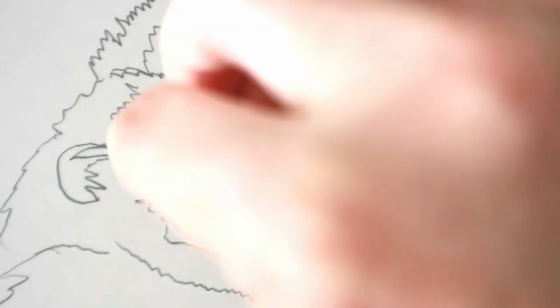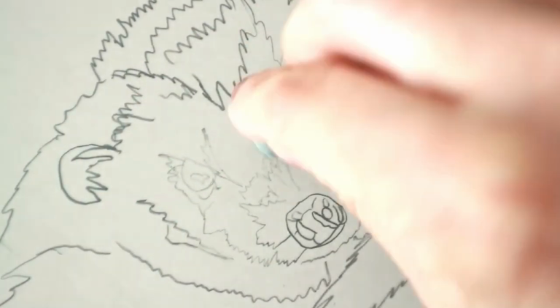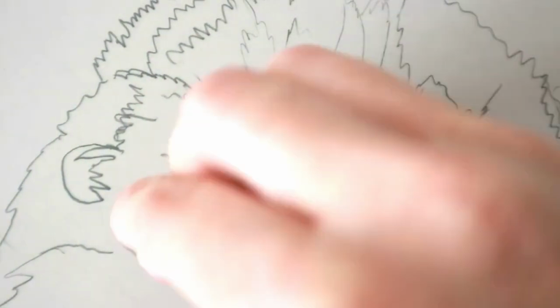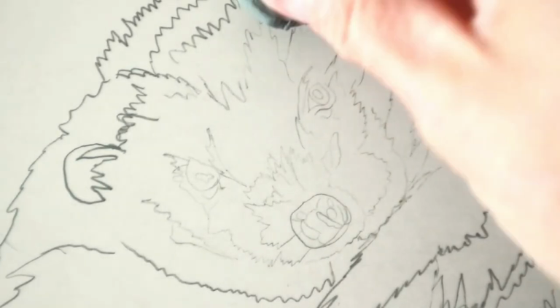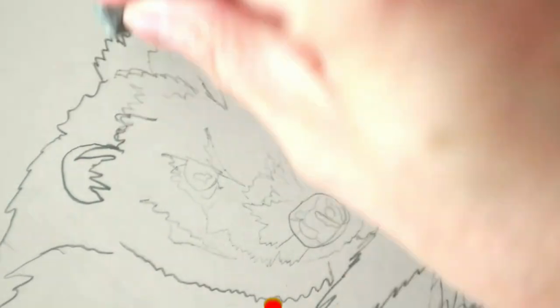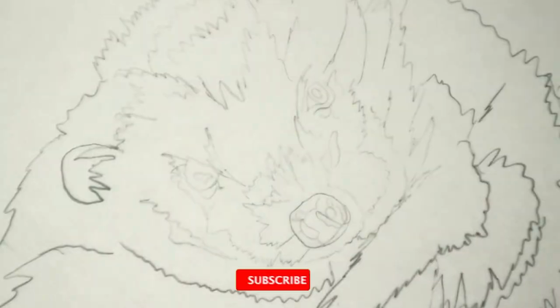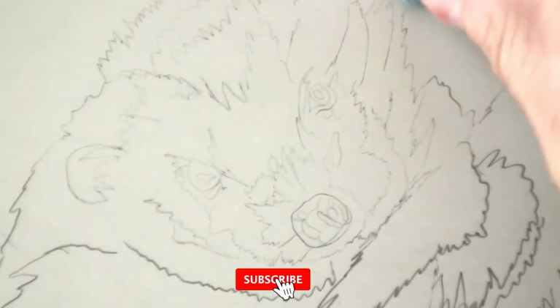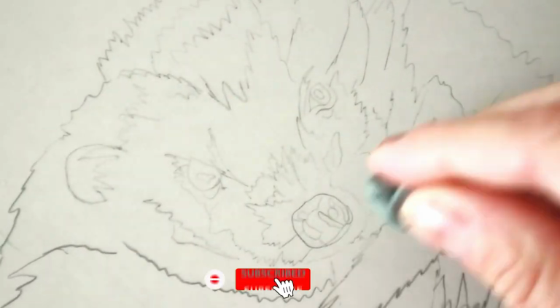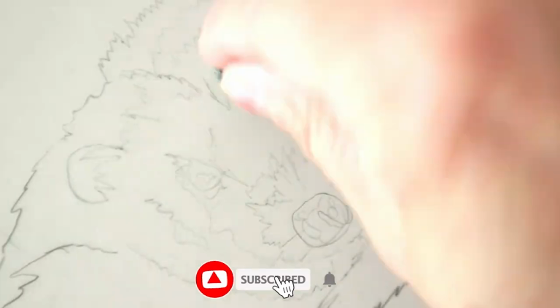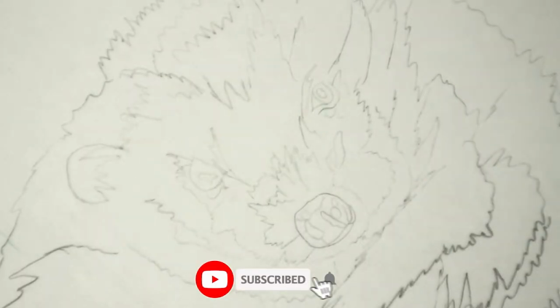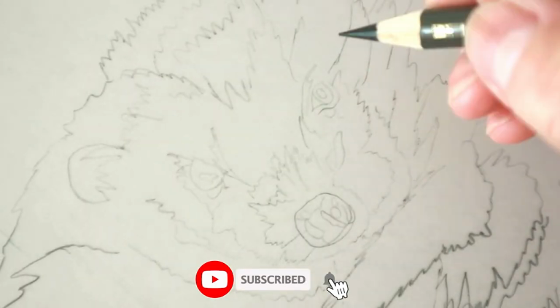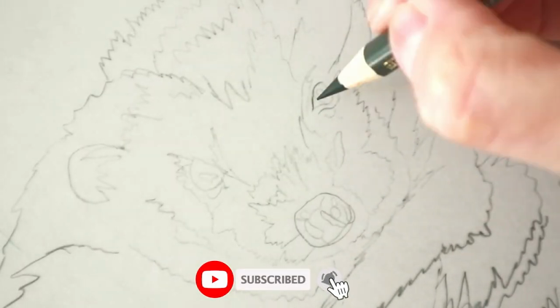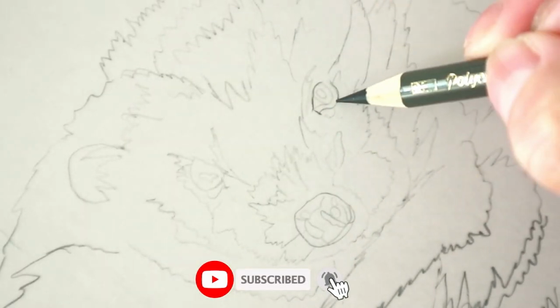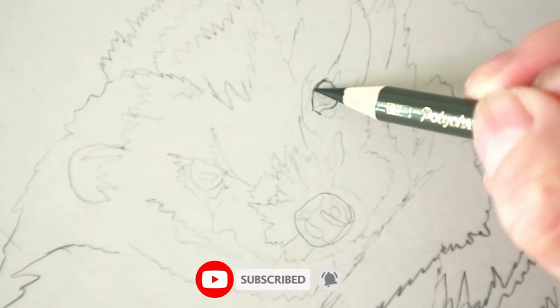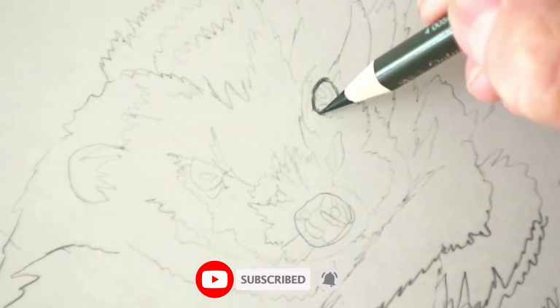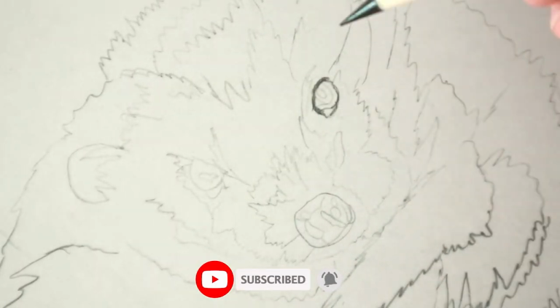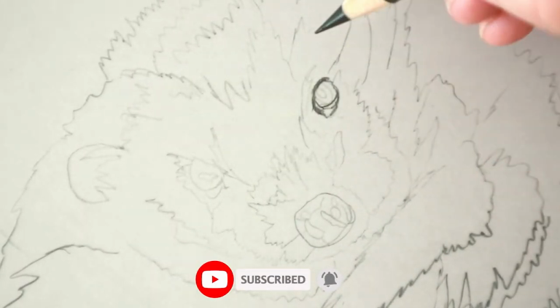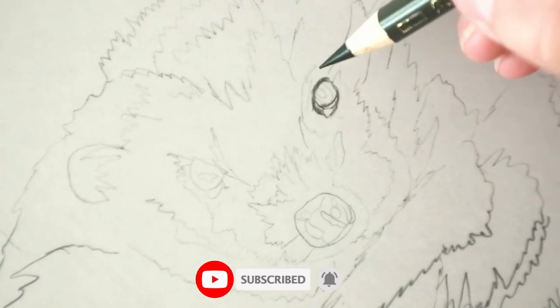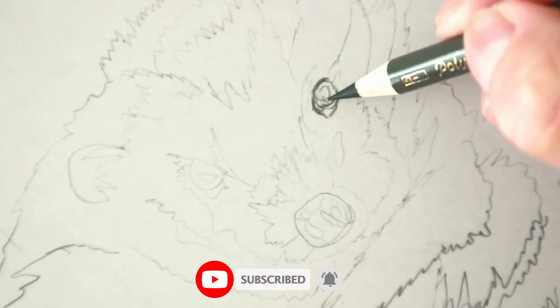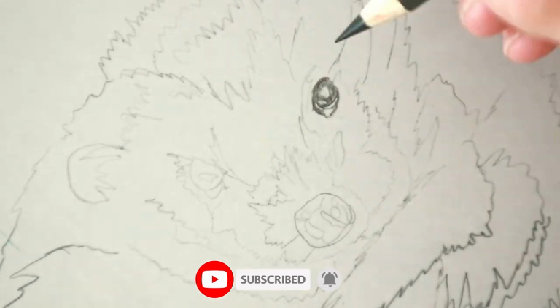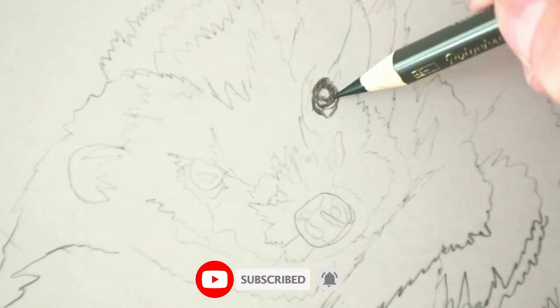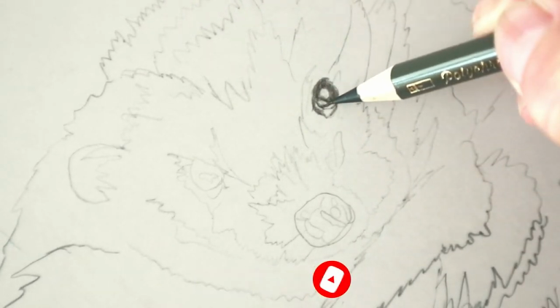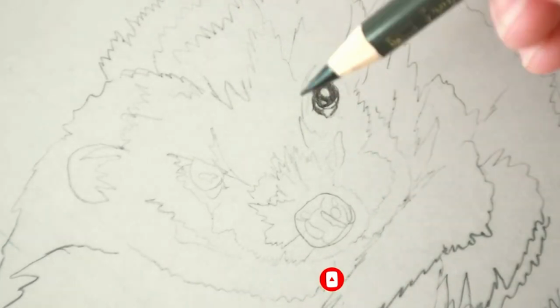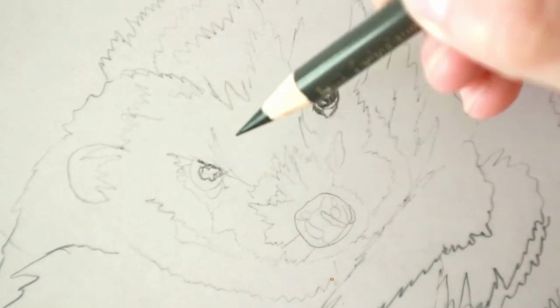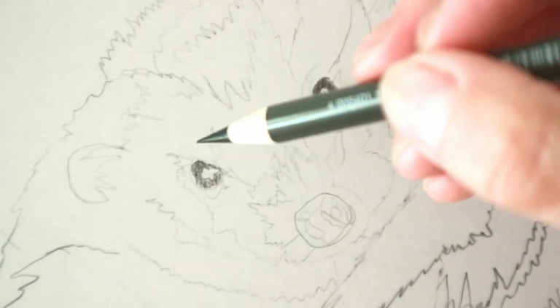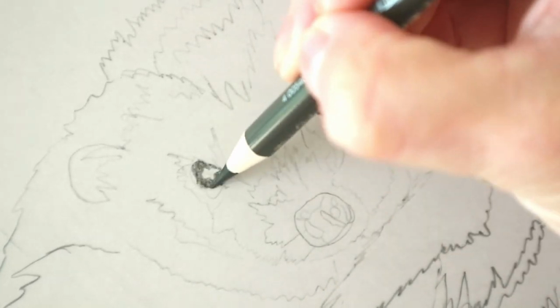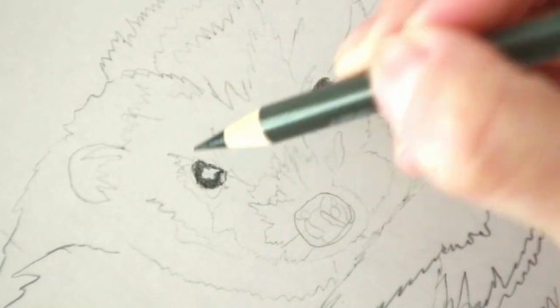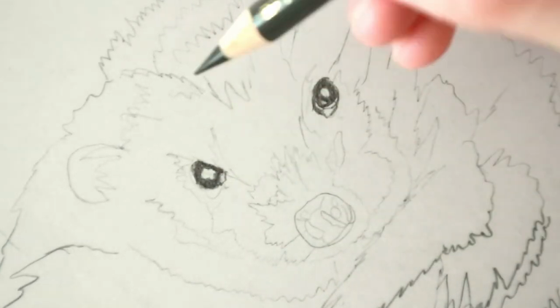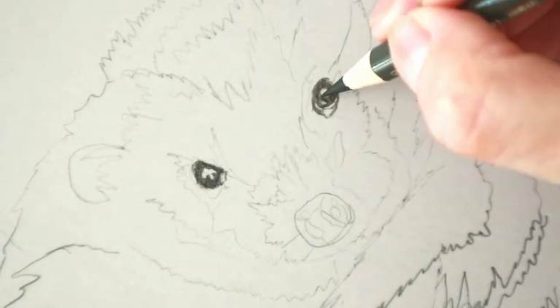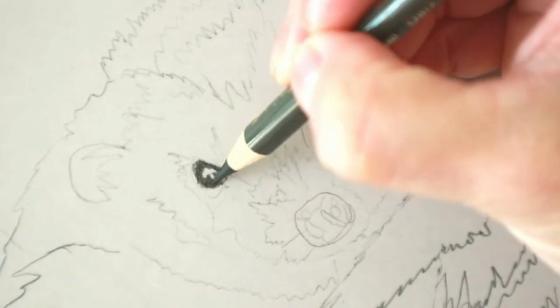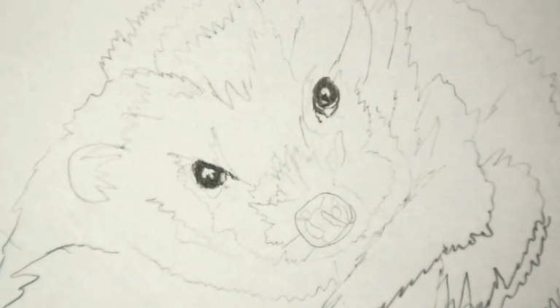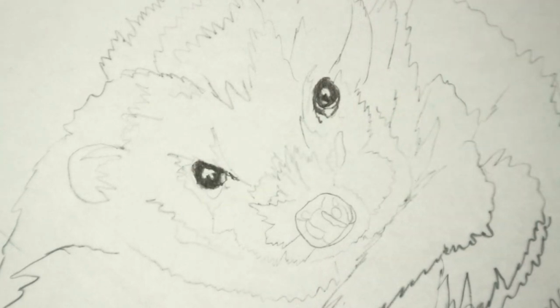I'll start by lifting up with an eraser just to make sure there is little pencil showing through, because otherwise you will see it and once you put the colour pencil down it's really difficult to lift it back up again.